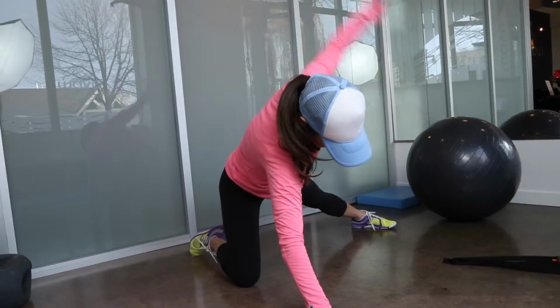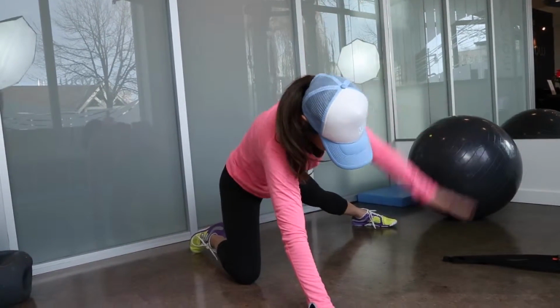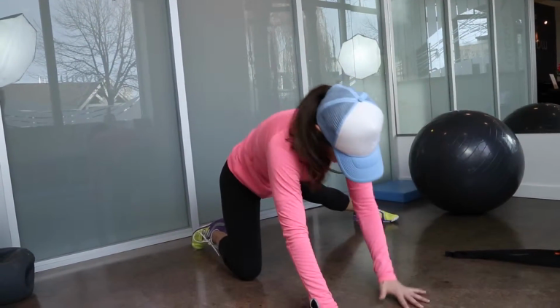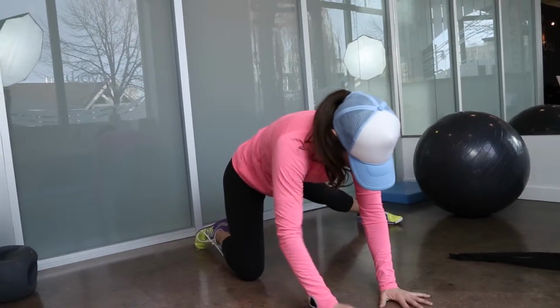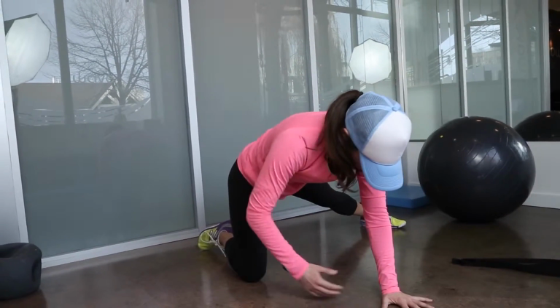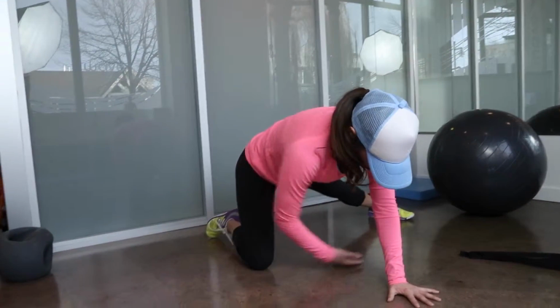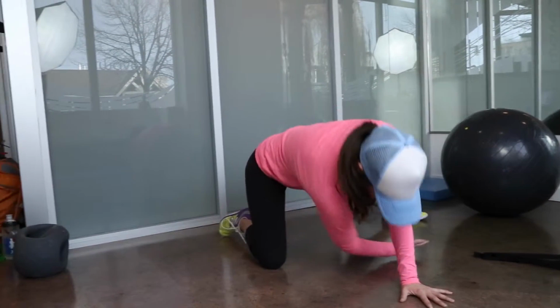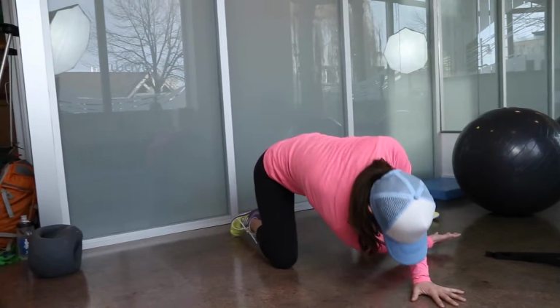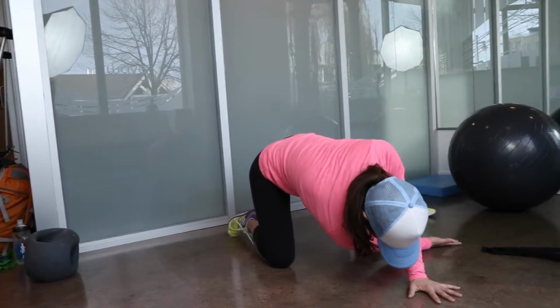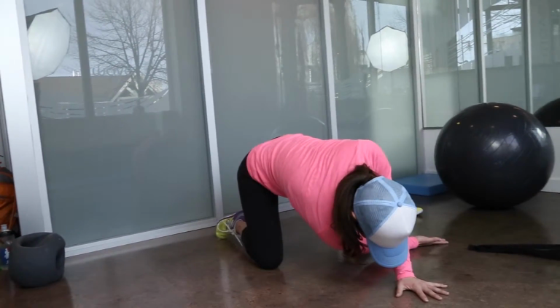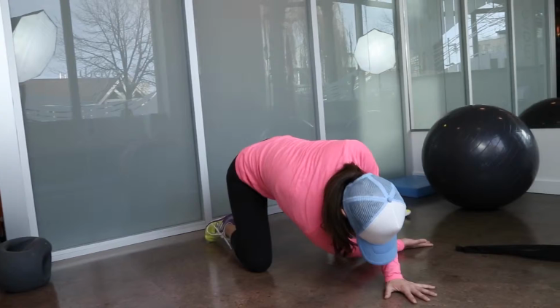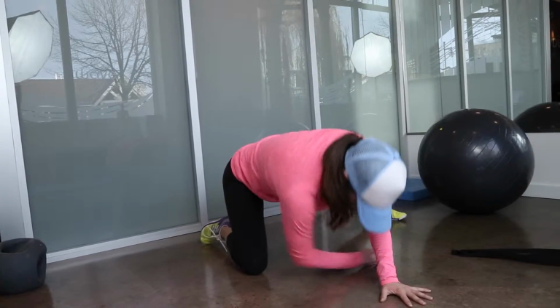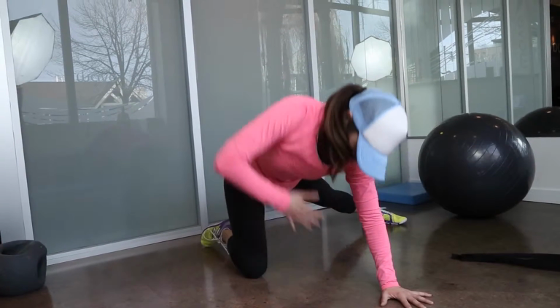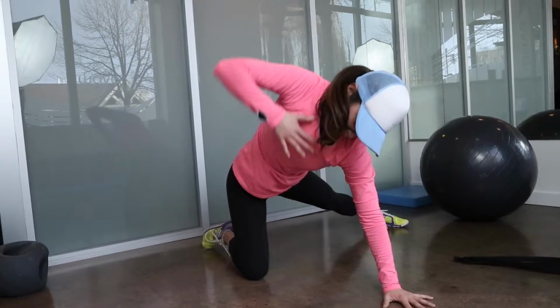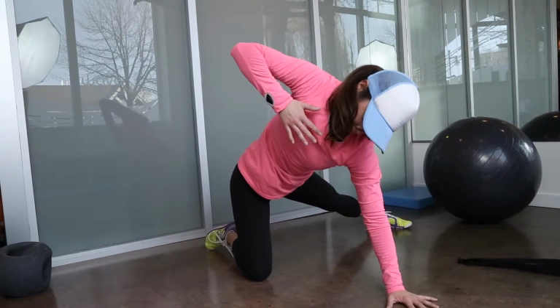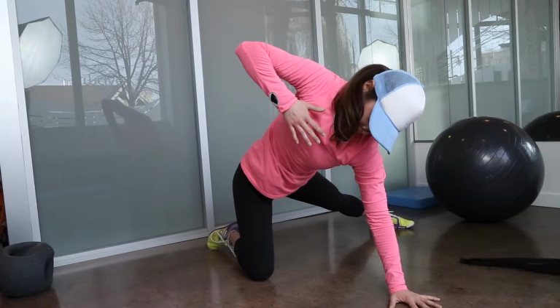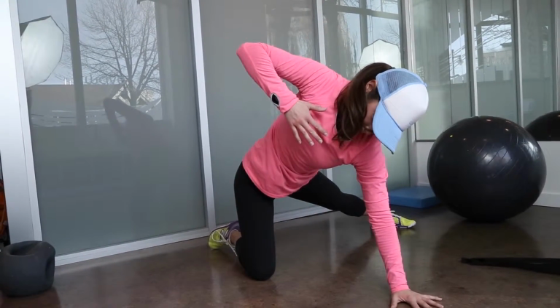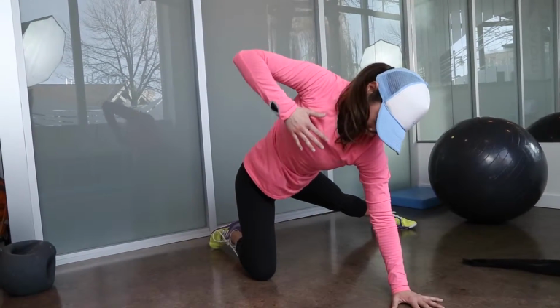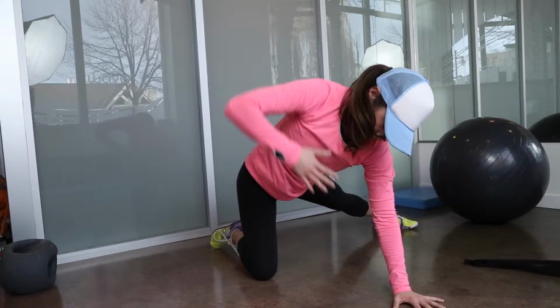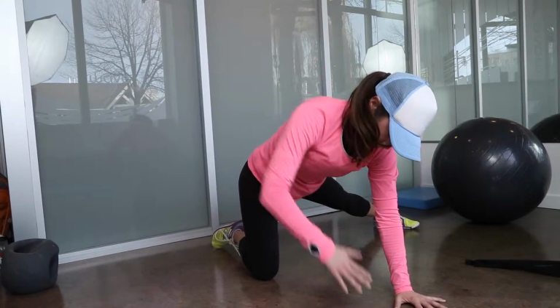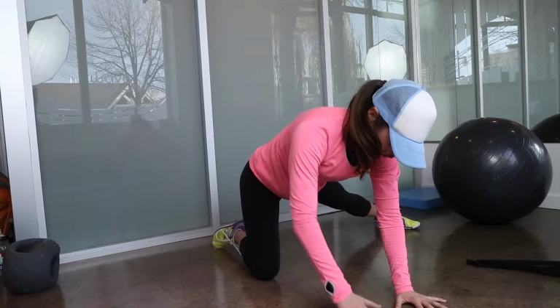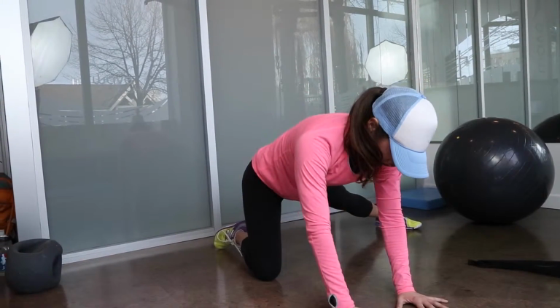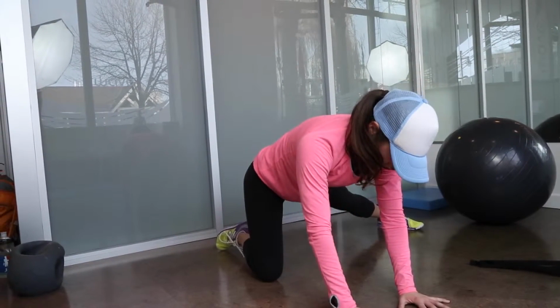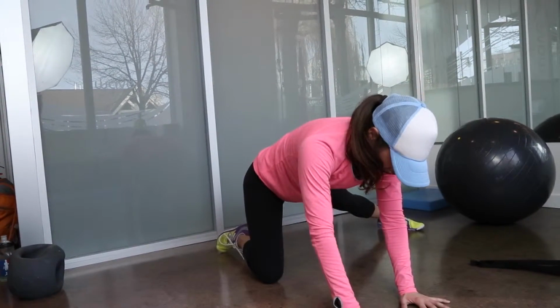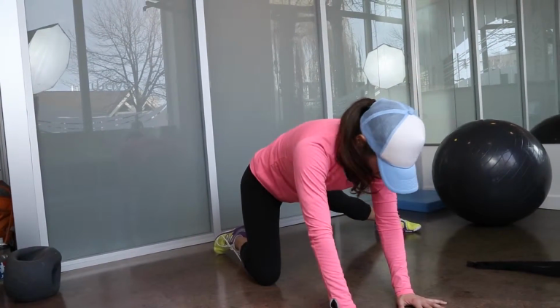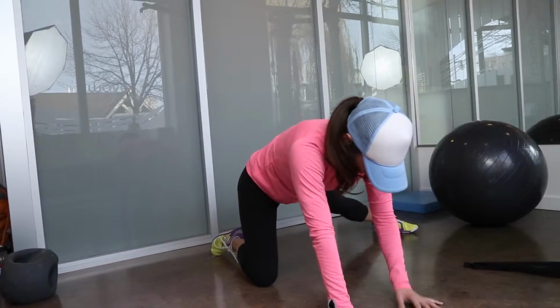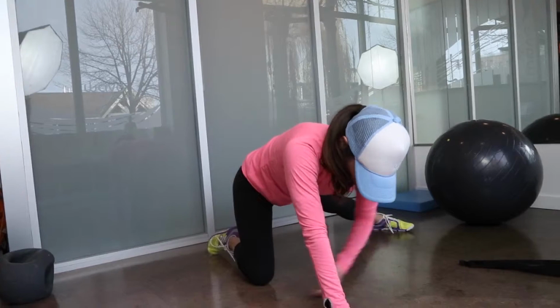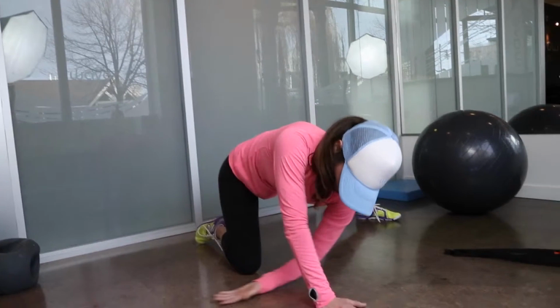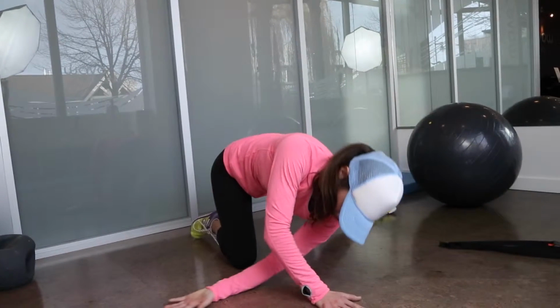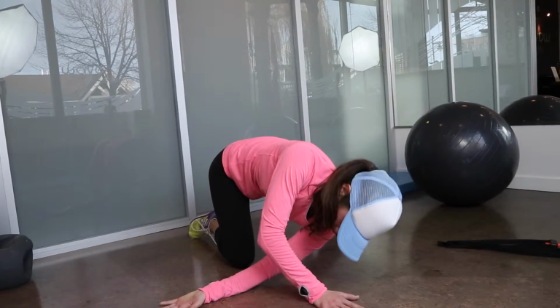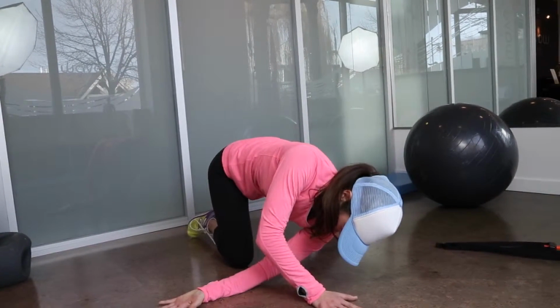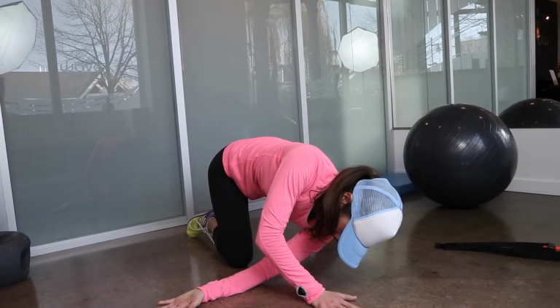Reach your inside arm through the space between your opposite hand and your knee as far as you can, rotating your chest away from the wall and bend your outside elbow to assist the stretch.